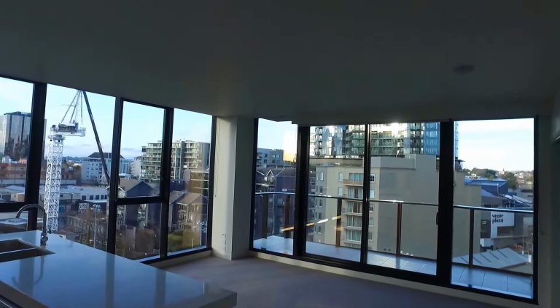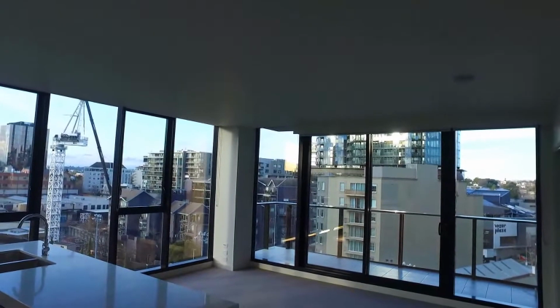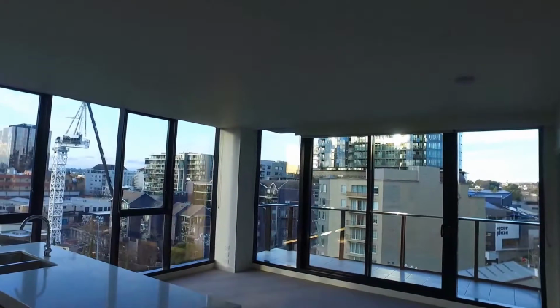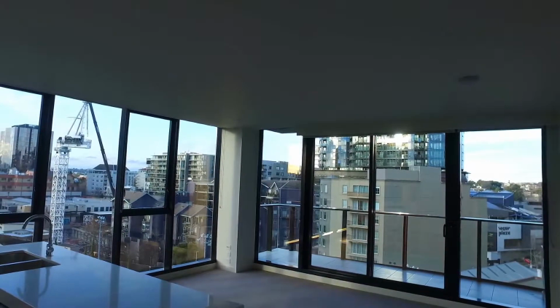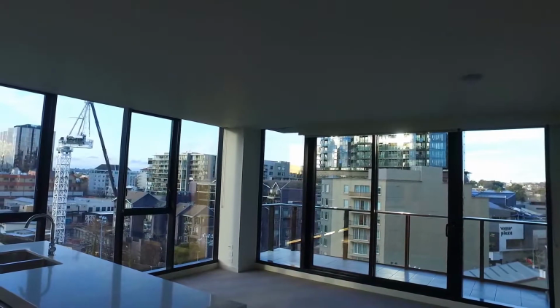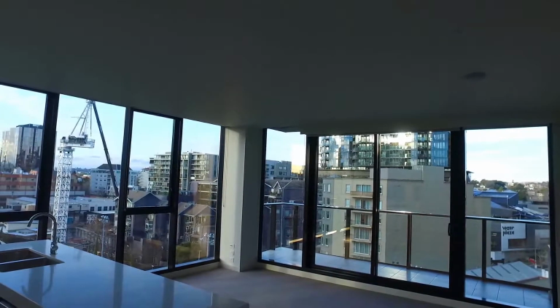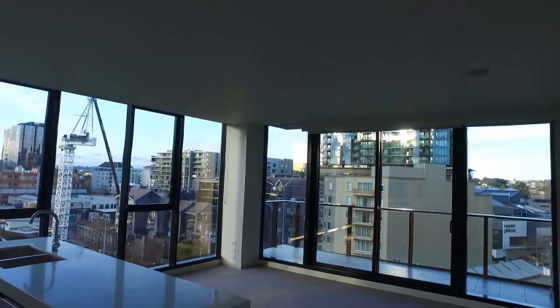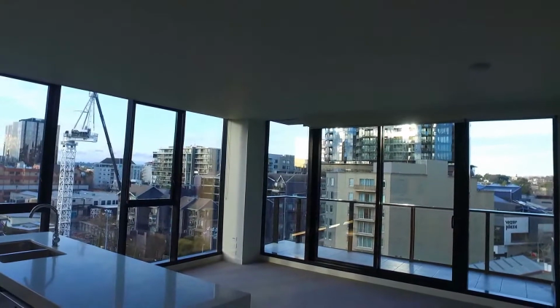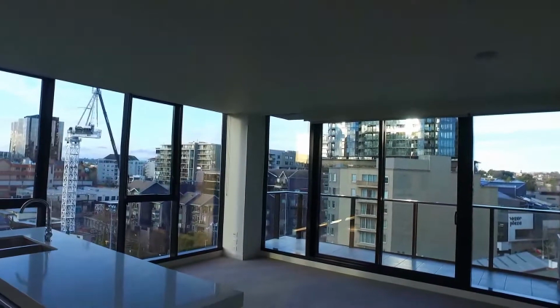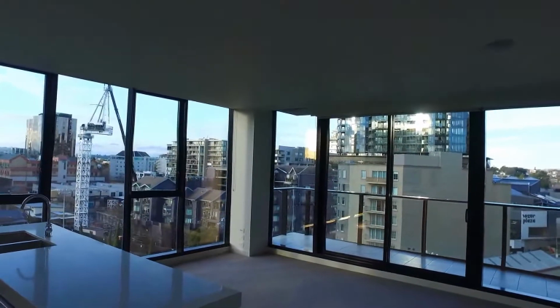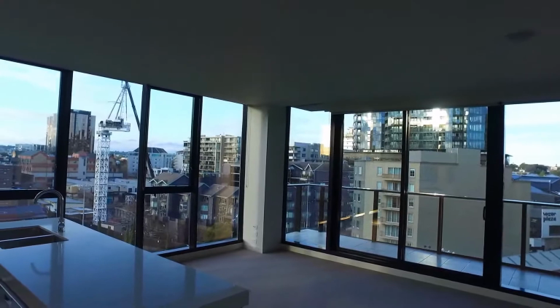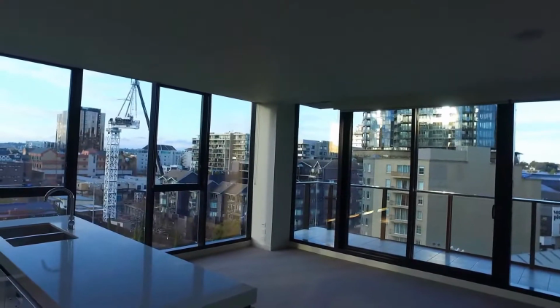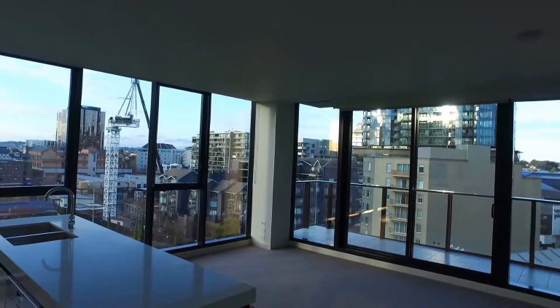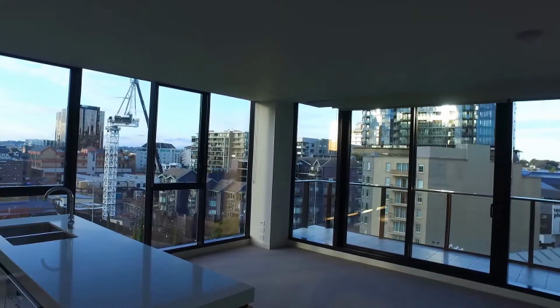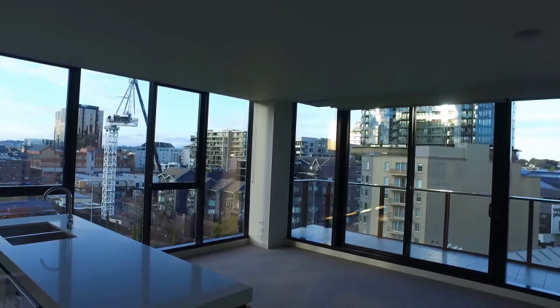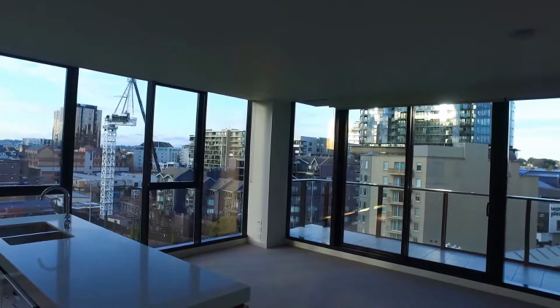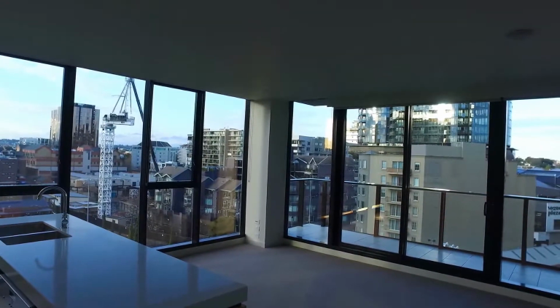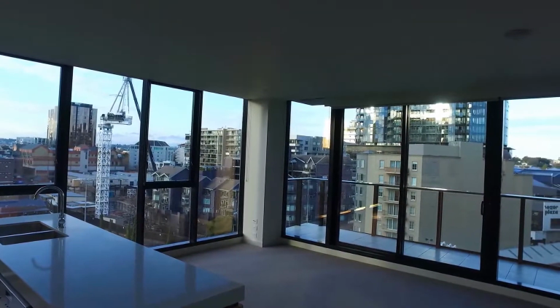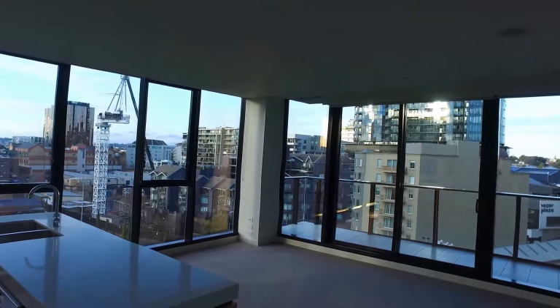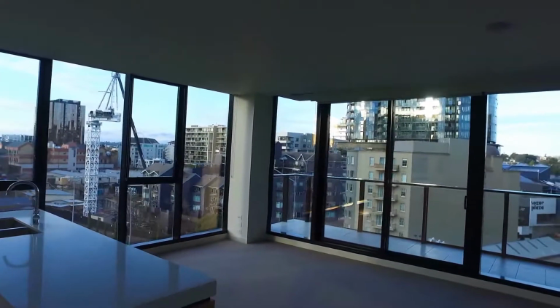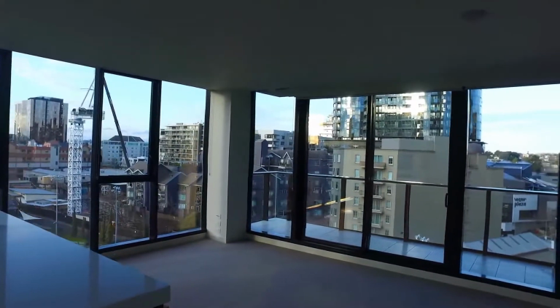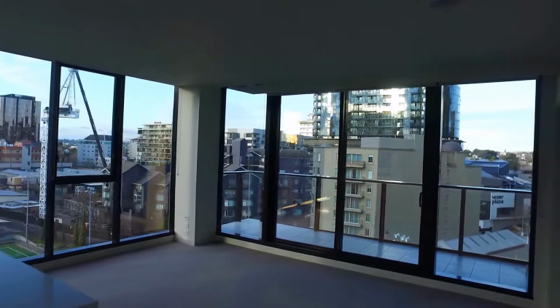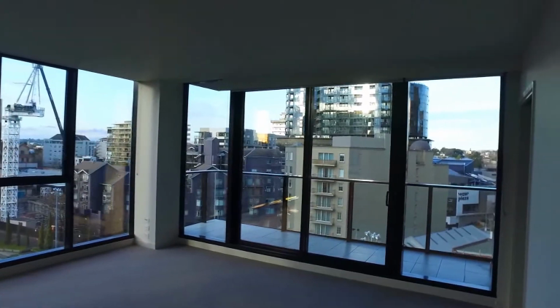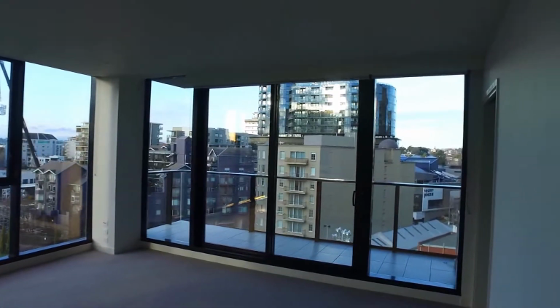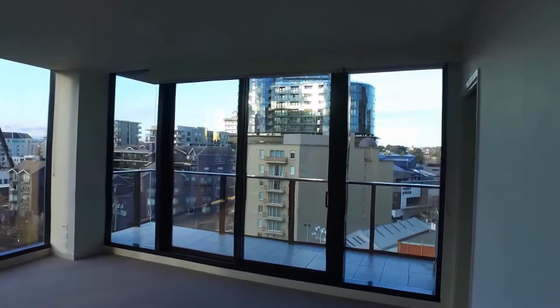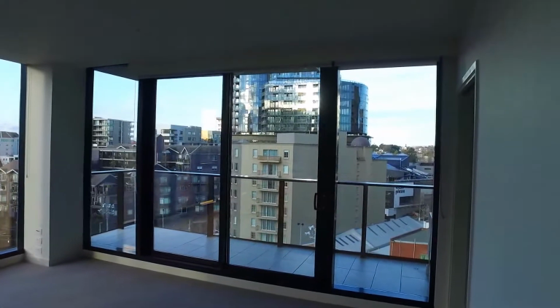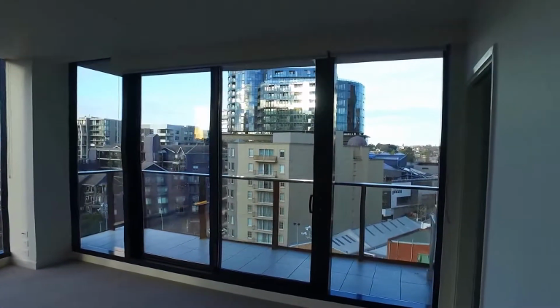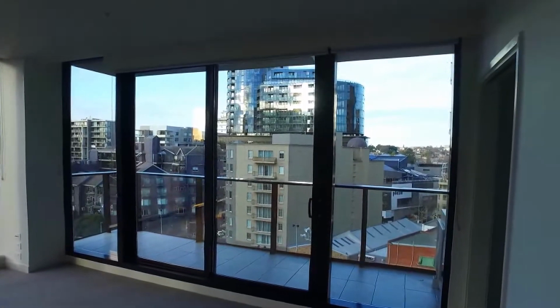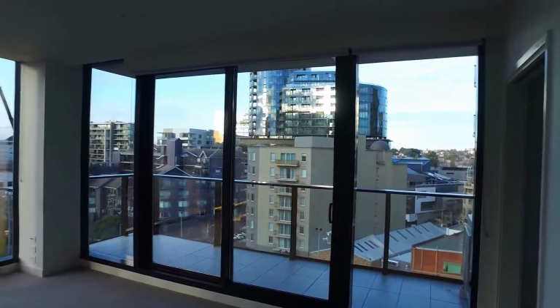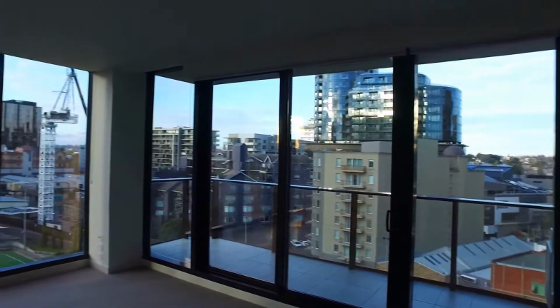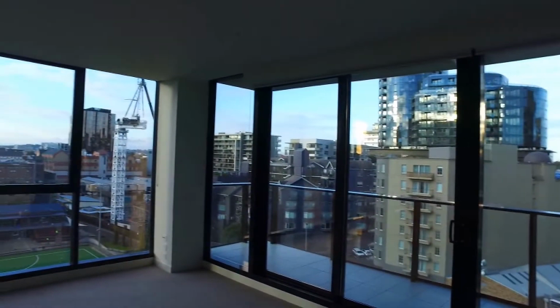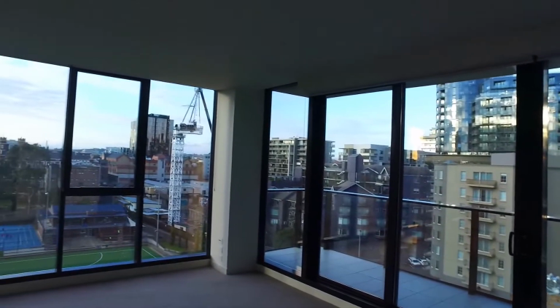Hi, this is Richard from Melbourne Real Estate, and today I'm taking you on this video tour for 703 at 8 Daily Street in South Yarra, also known as the Lucia Apartments.